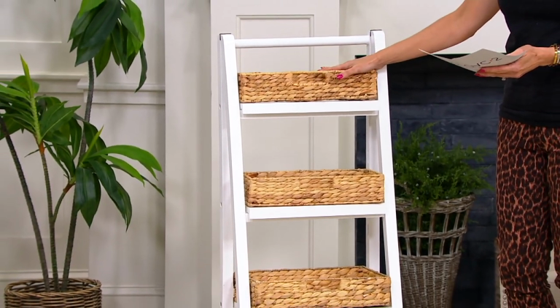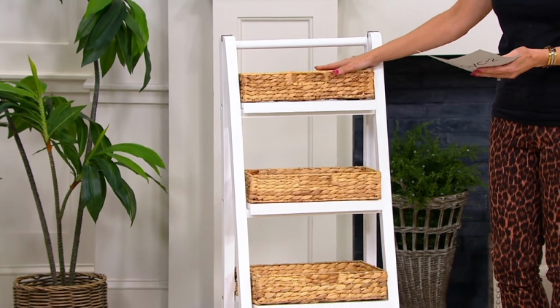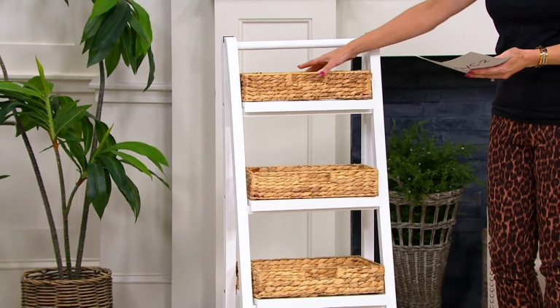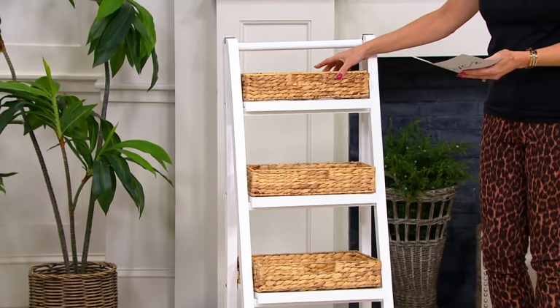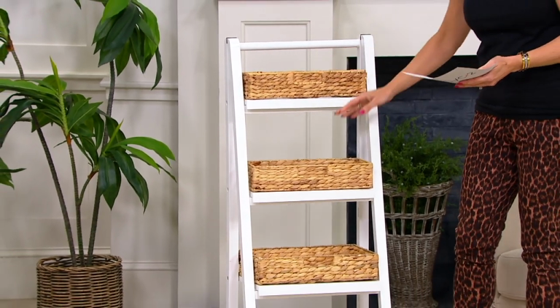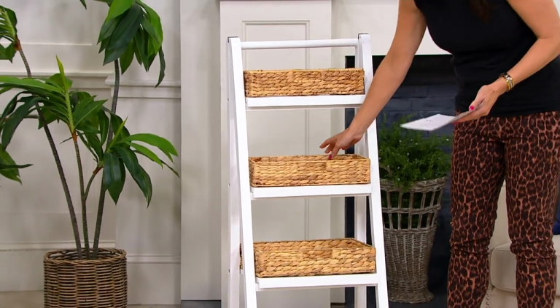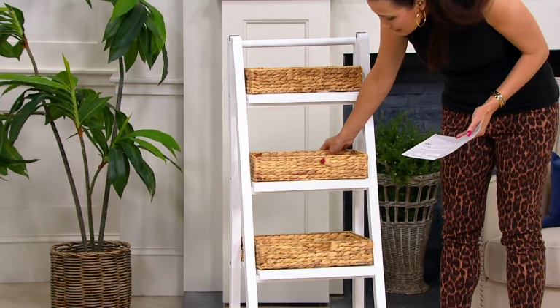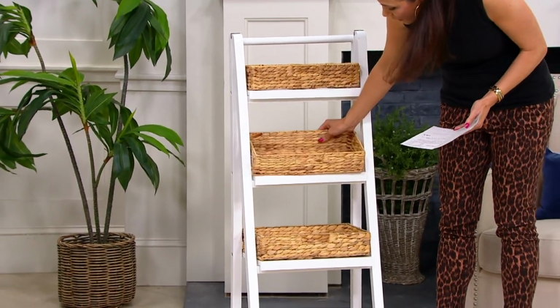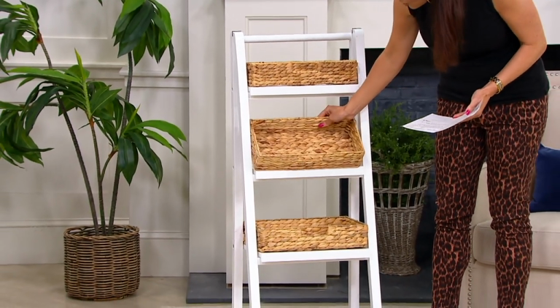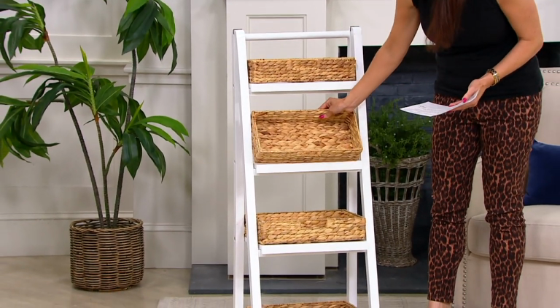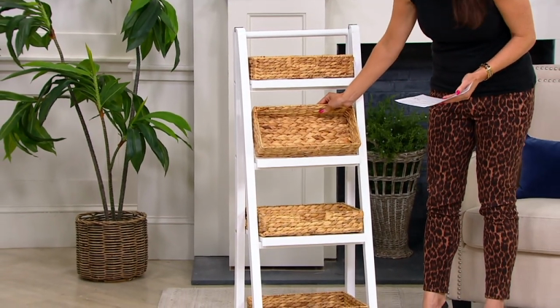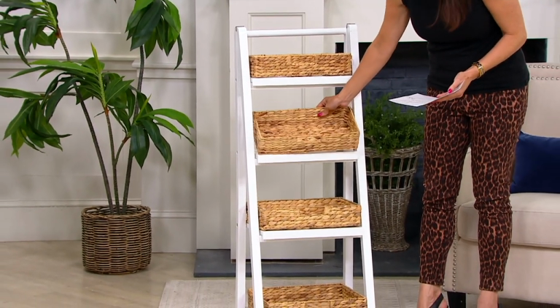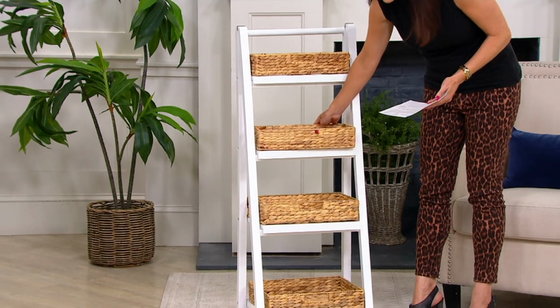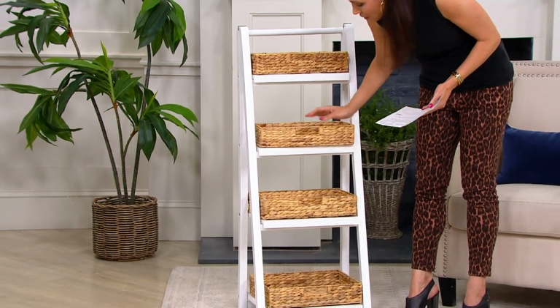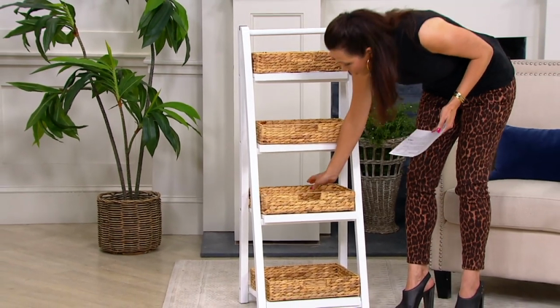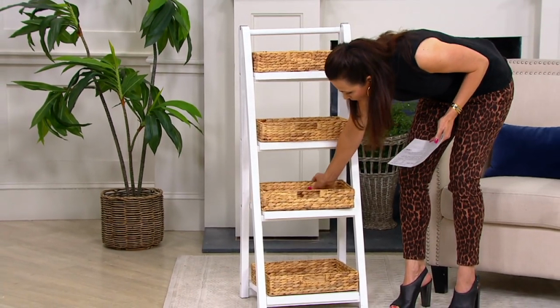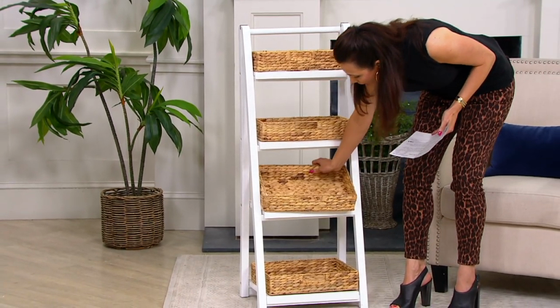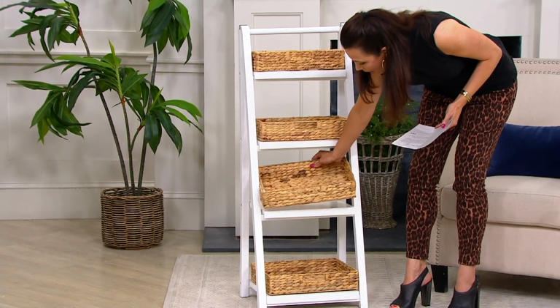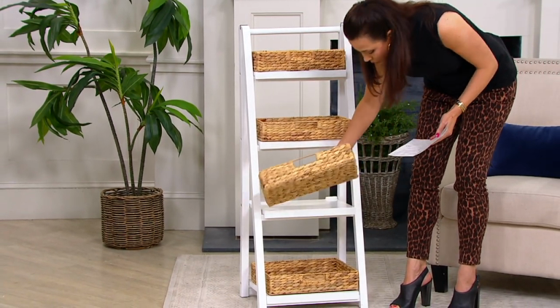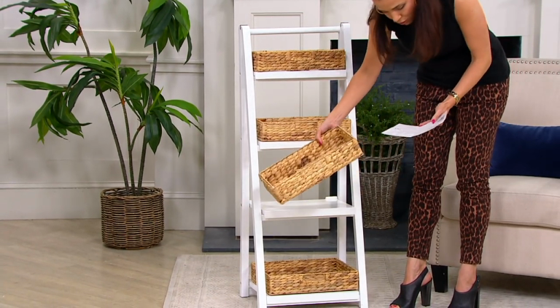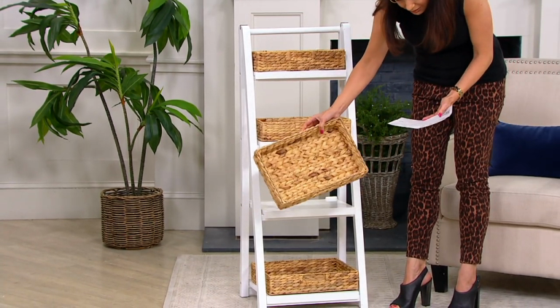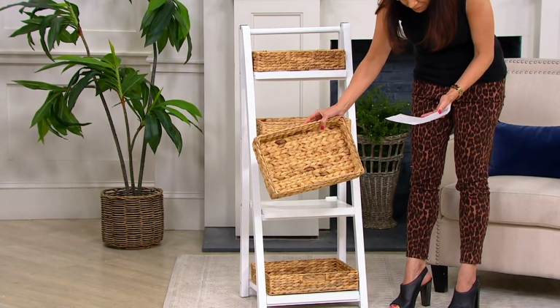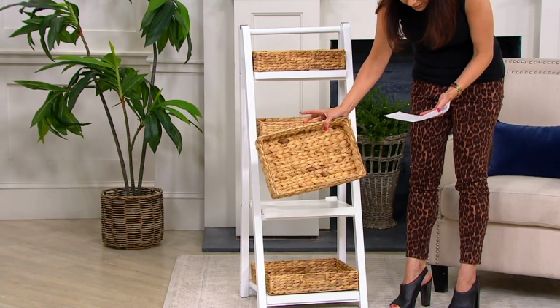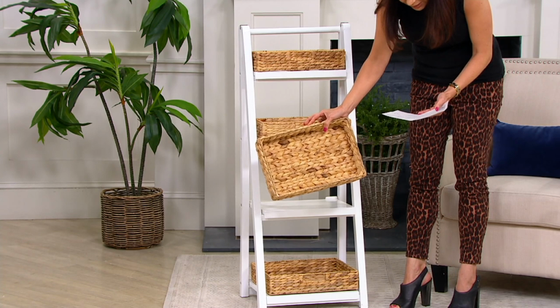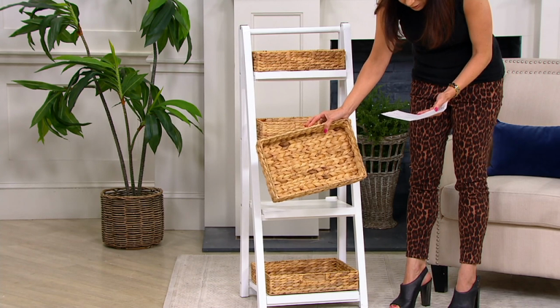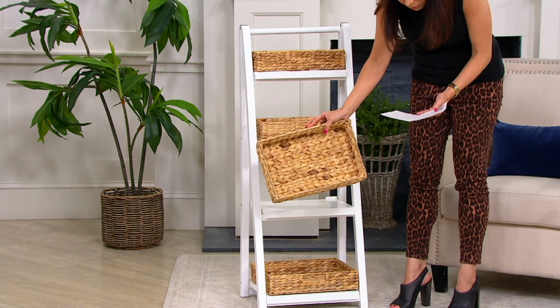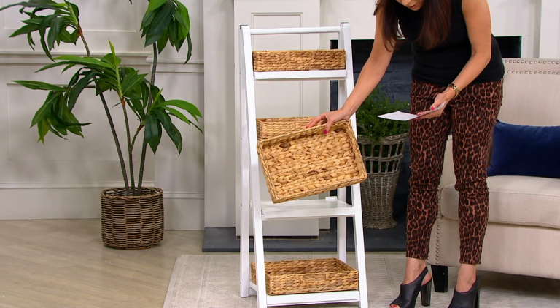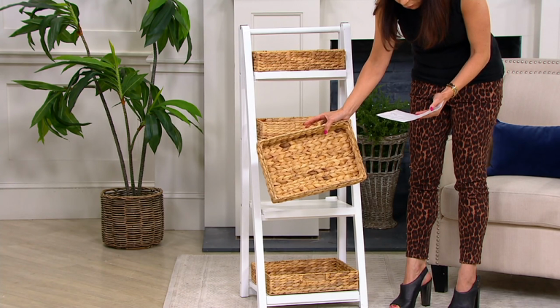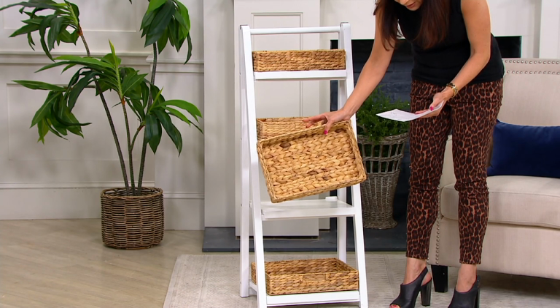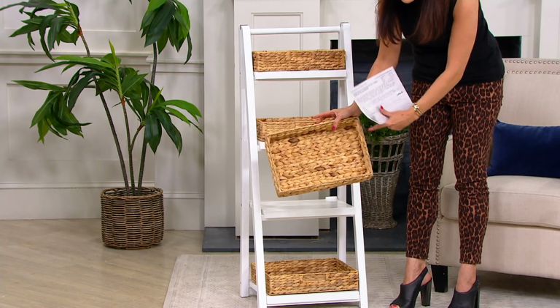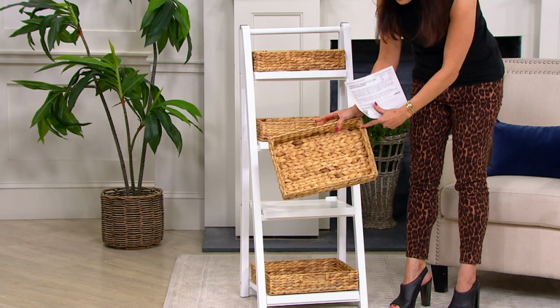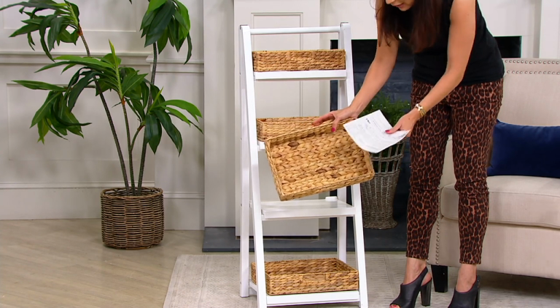You have the smallest basket at the top, and the baskets tier and get larger as they go. There's a really nice size on the second shelf, and then you have these really larger baskets. In fact, the baskets at the largest point are a full 14 by 11.